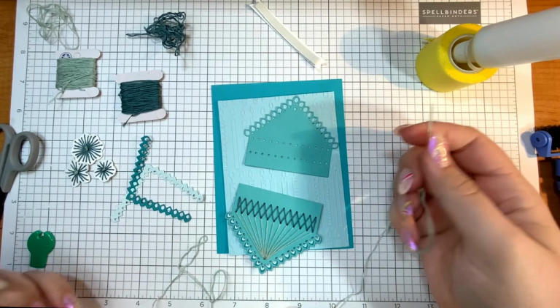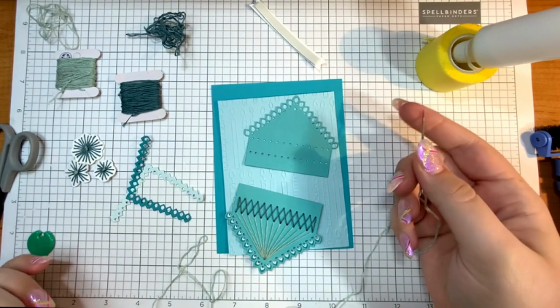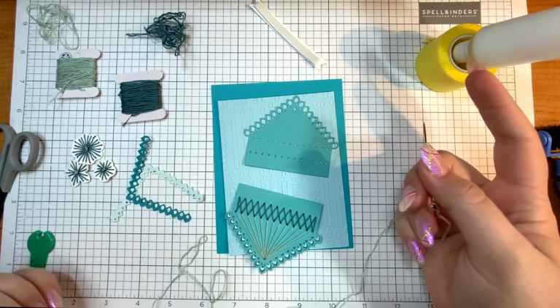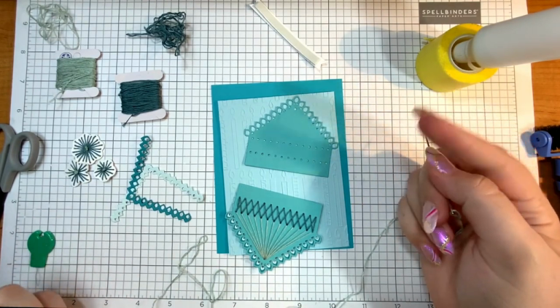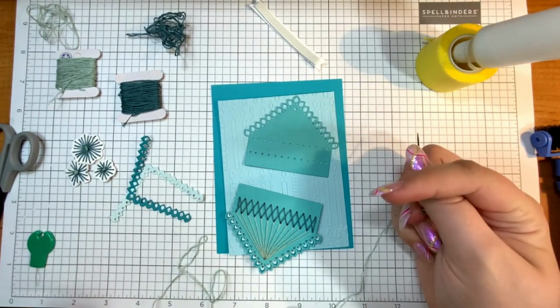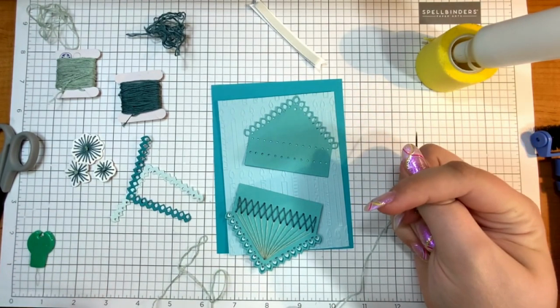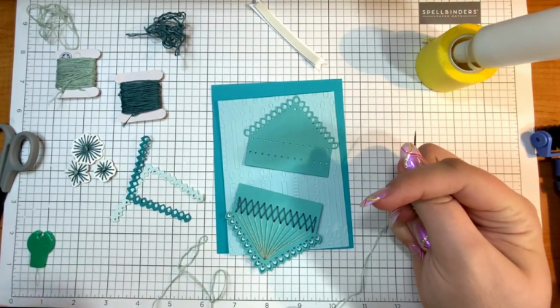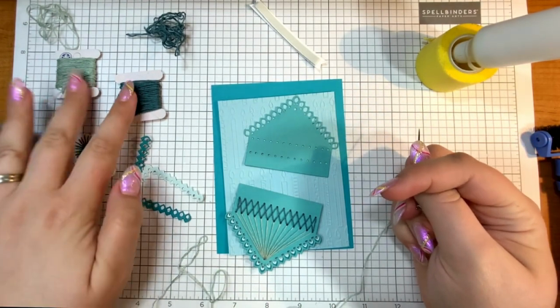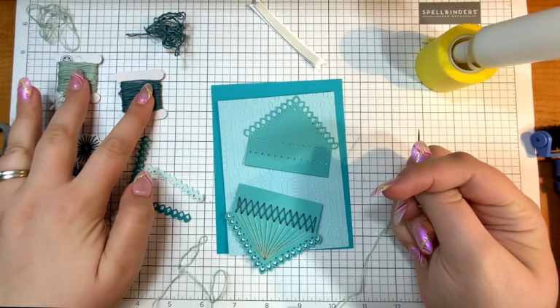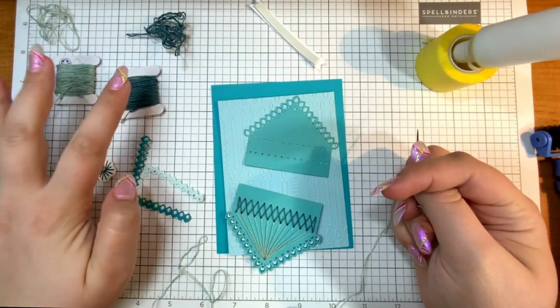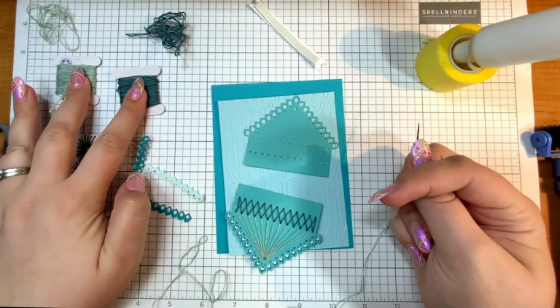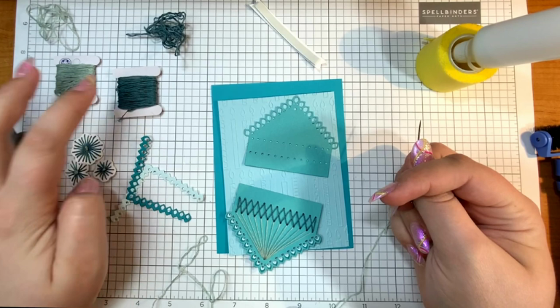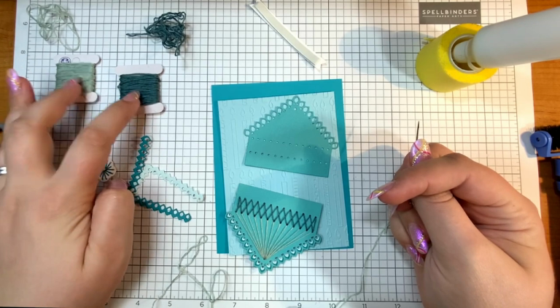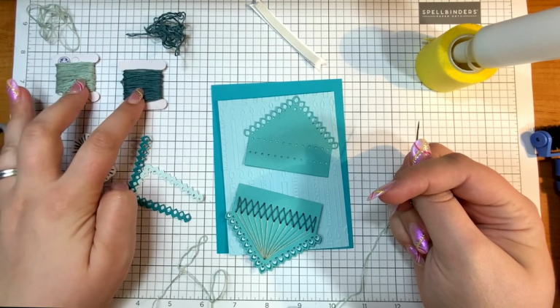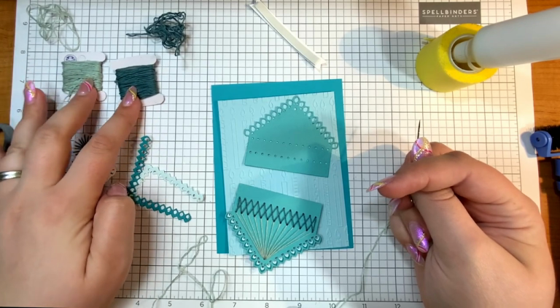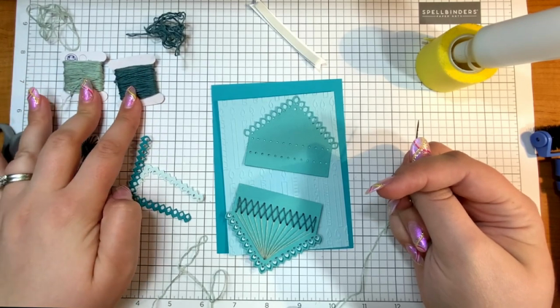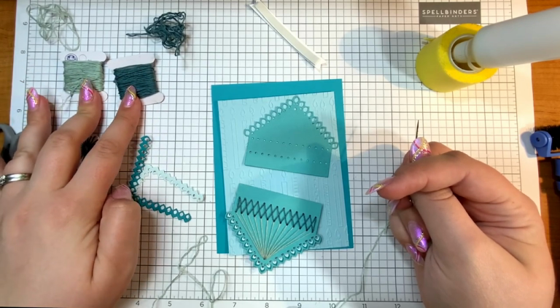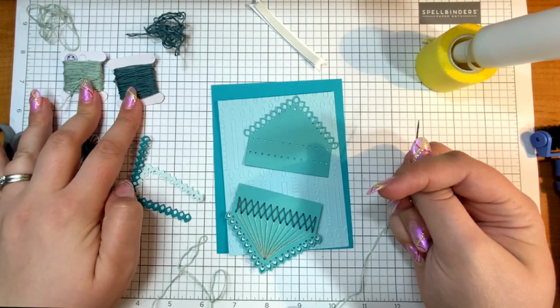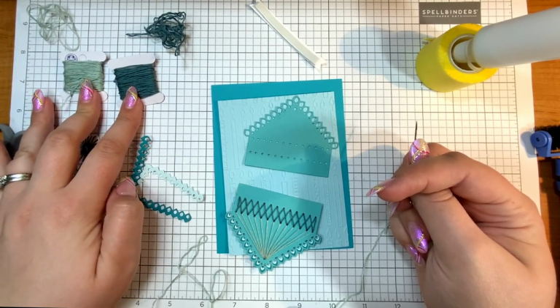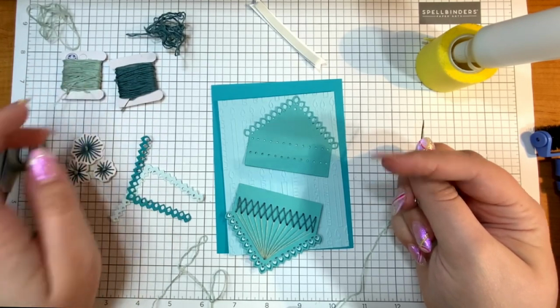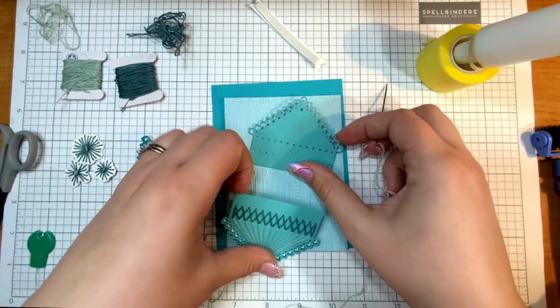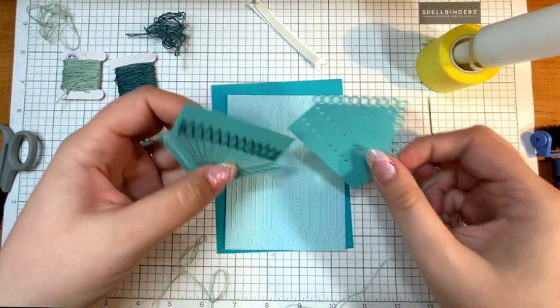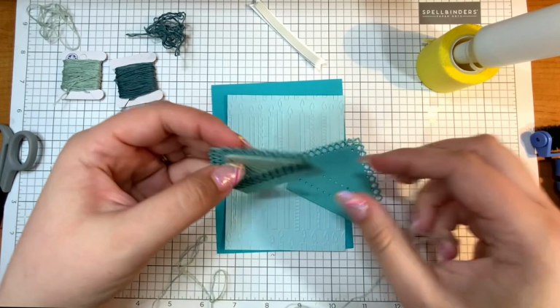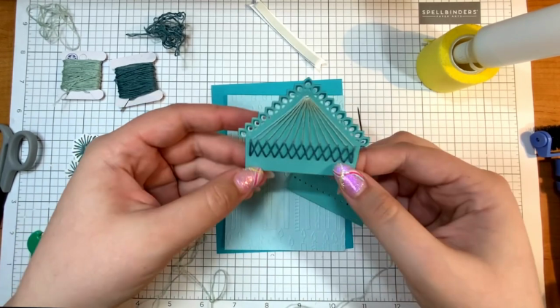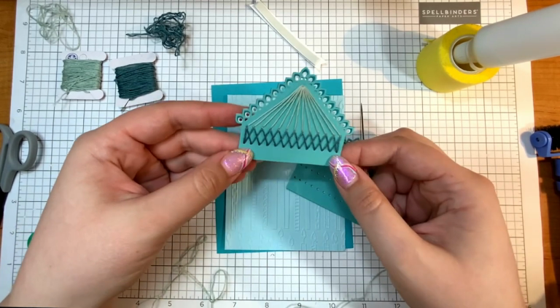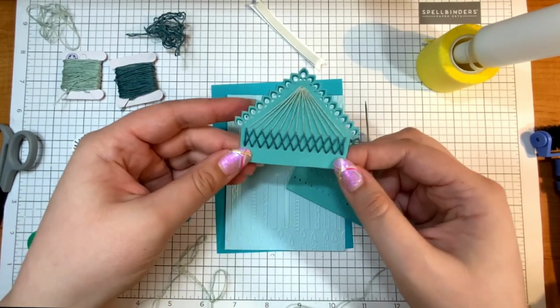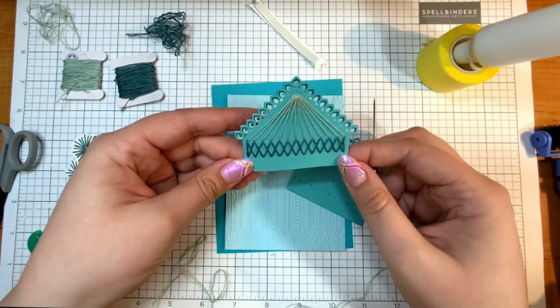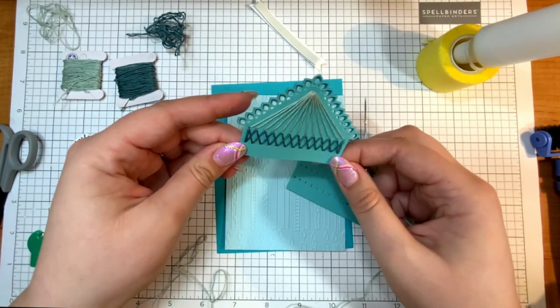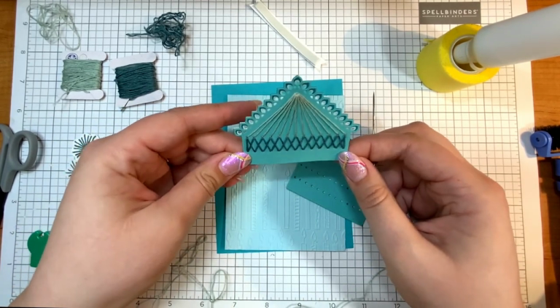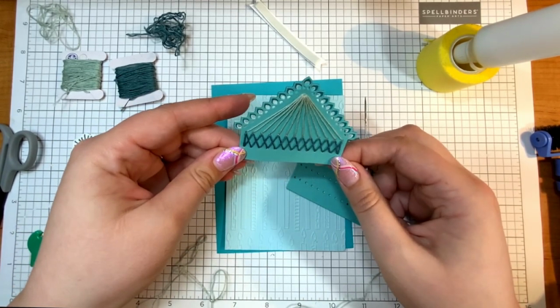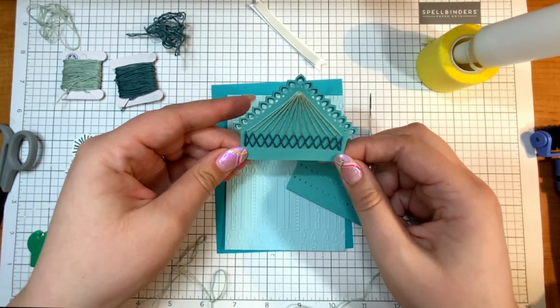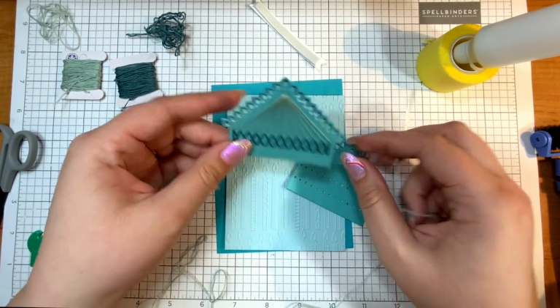I'll link both of those stitching dies in the description, as well as some DMC links for some really awesome thread. I've already stitched half of it just for the sake of the video, so my stitching is going to look something like this.